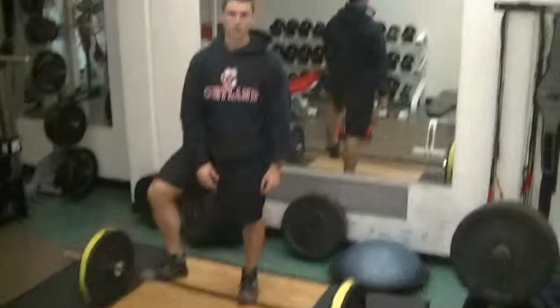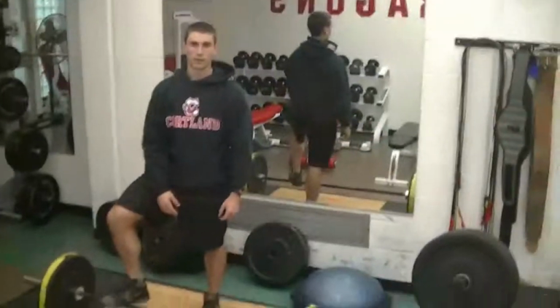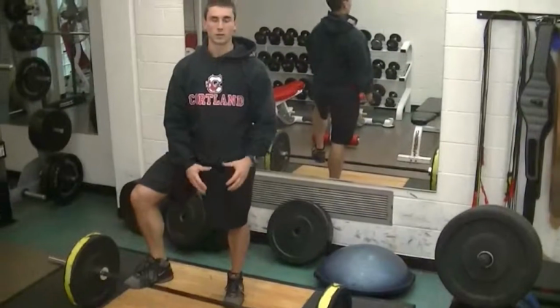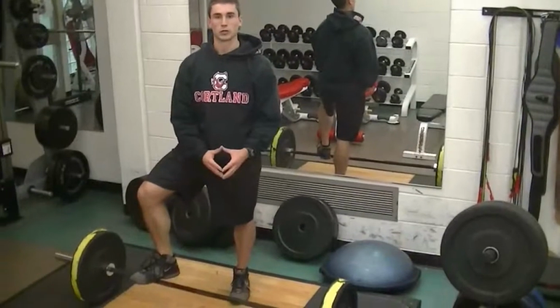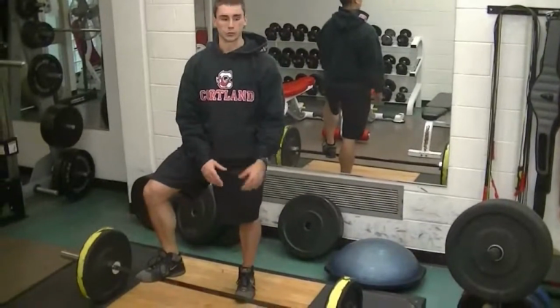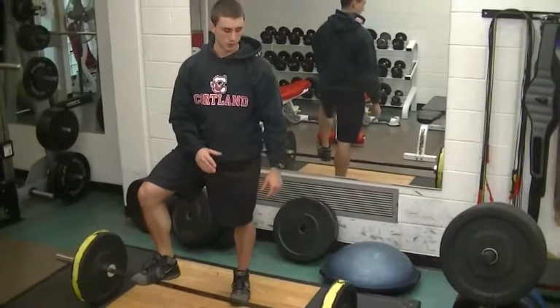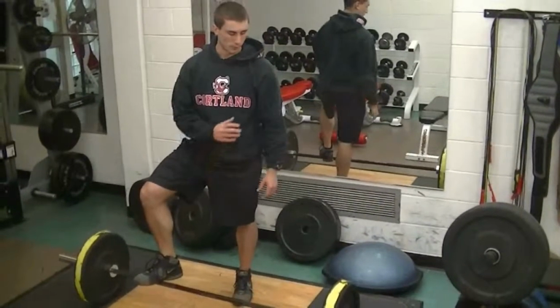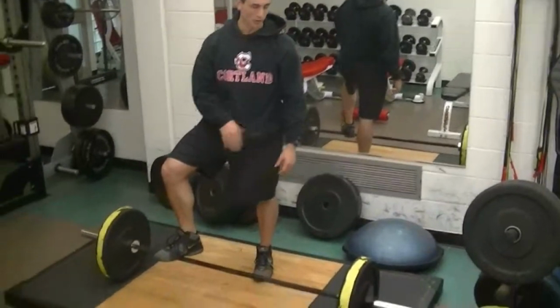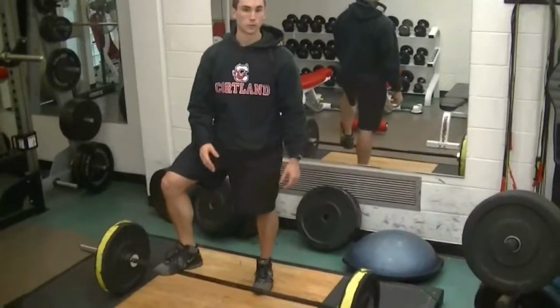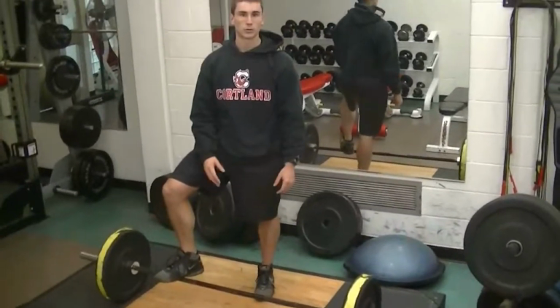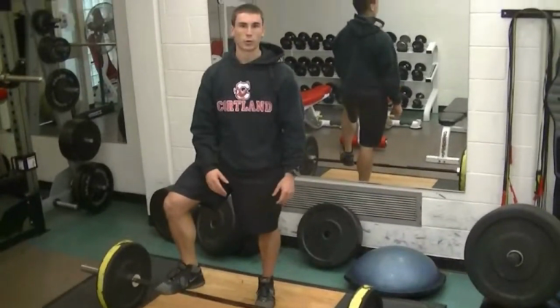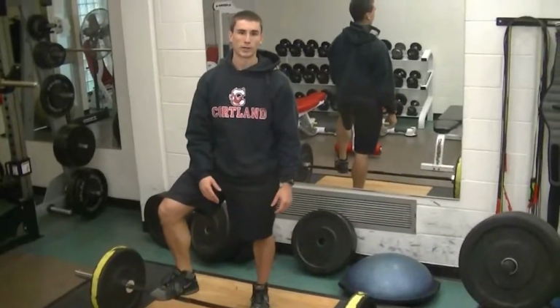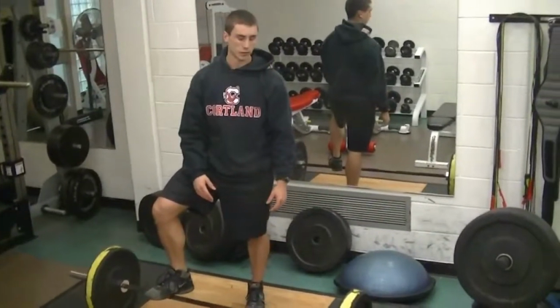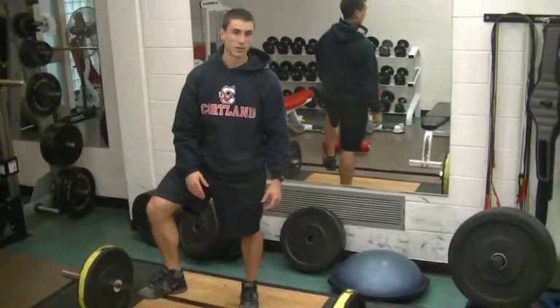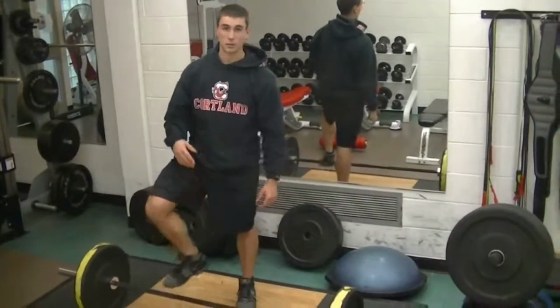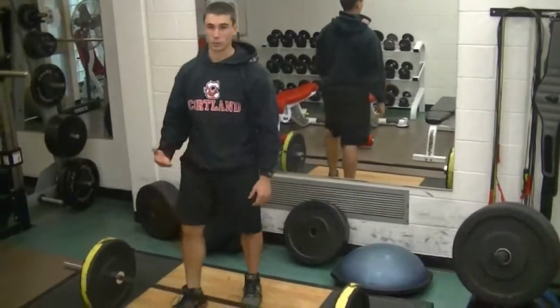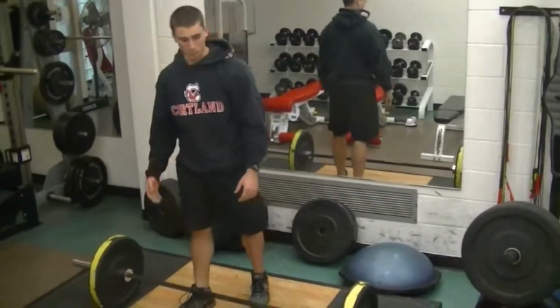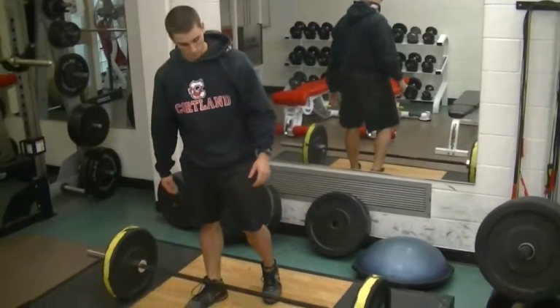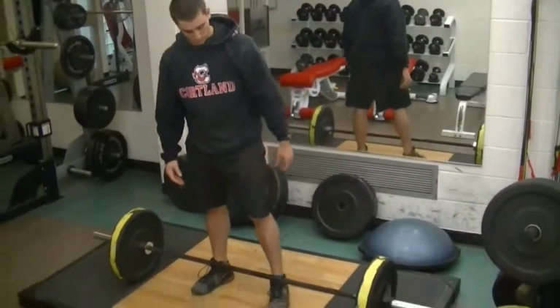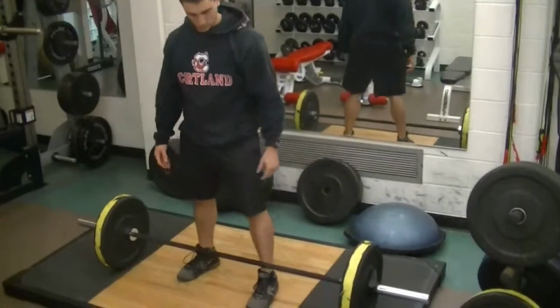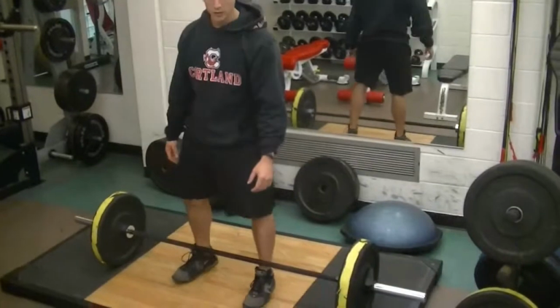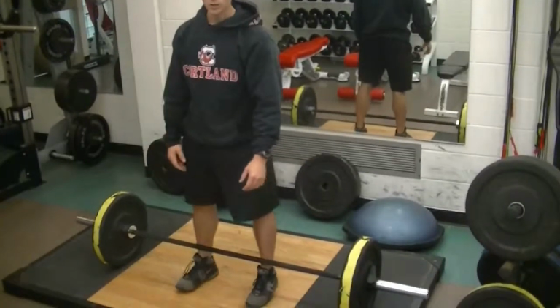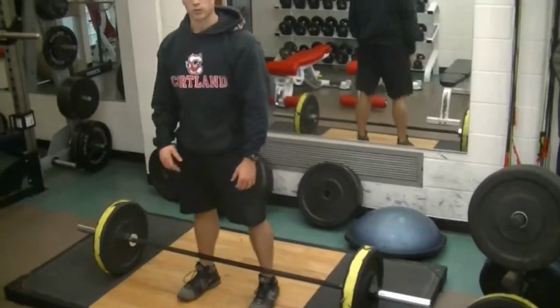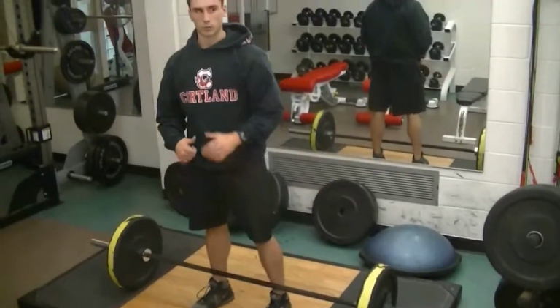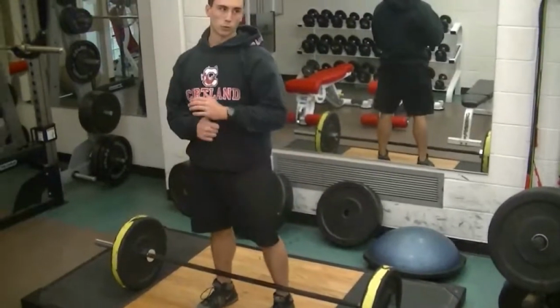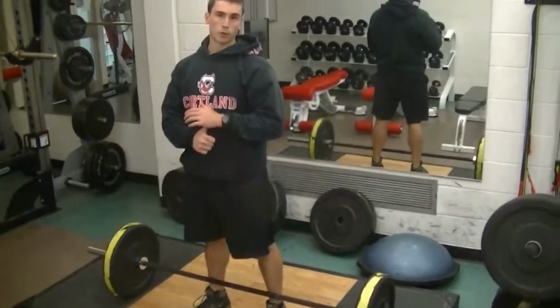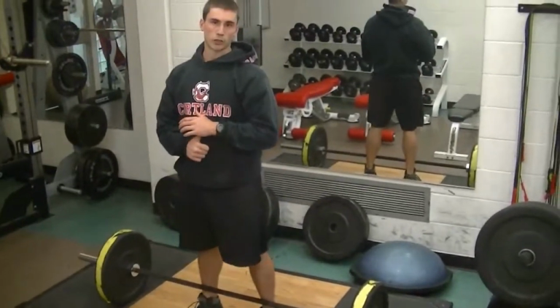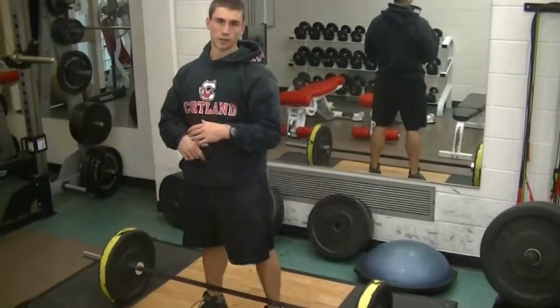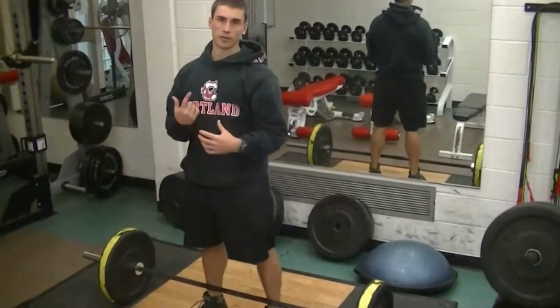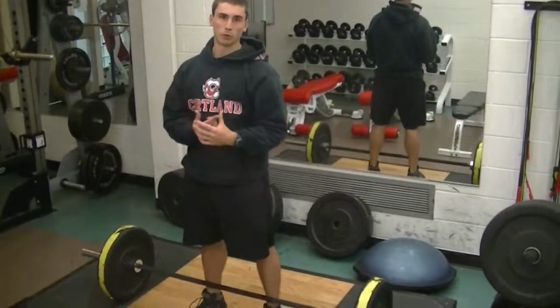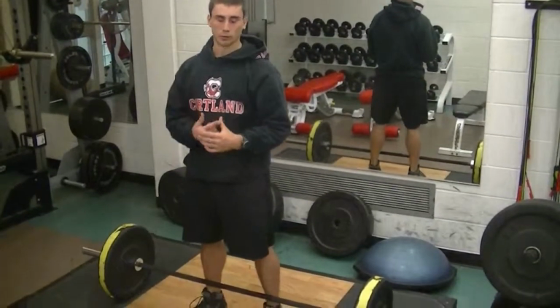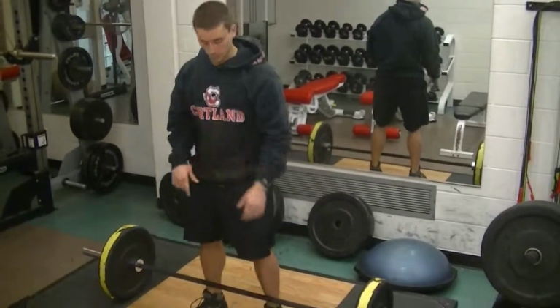We're just going to go through some explosive whole body exercises with a little bit more of an upper body component. We'll do a push jerk and then we'll do a thruster.